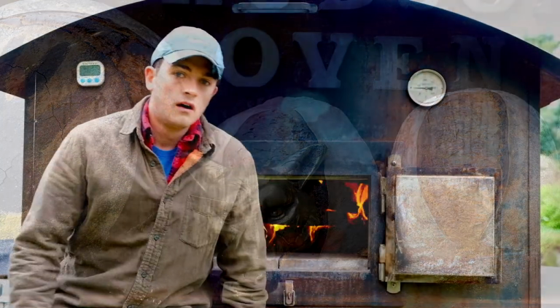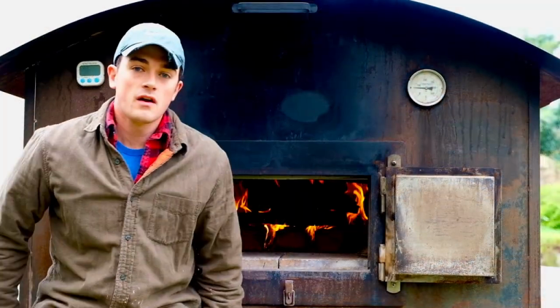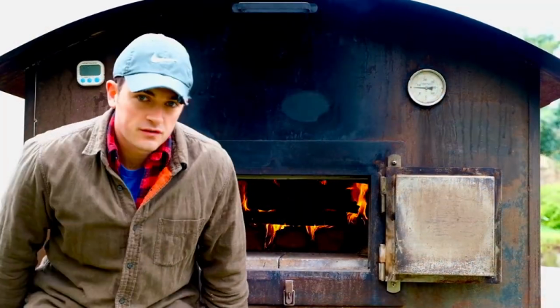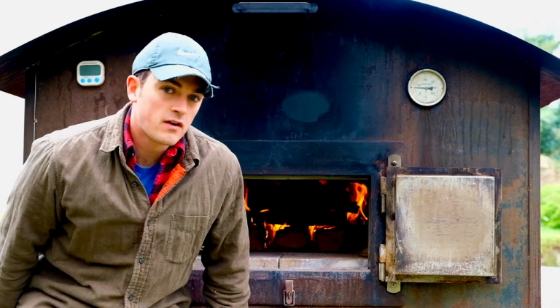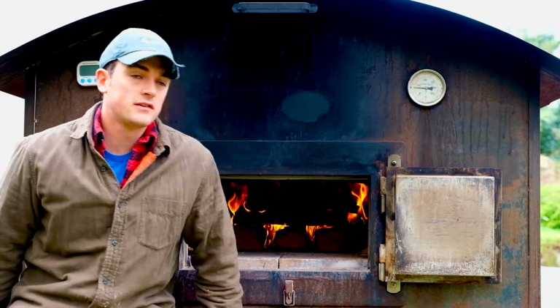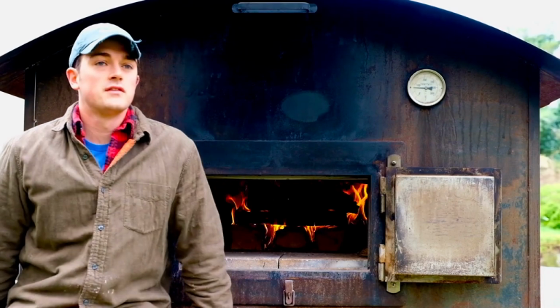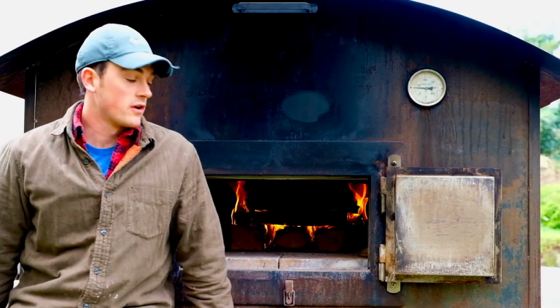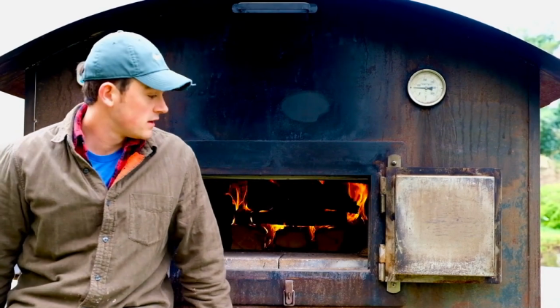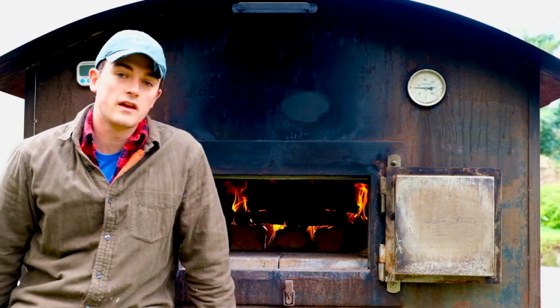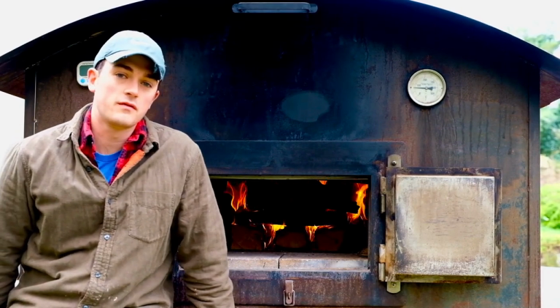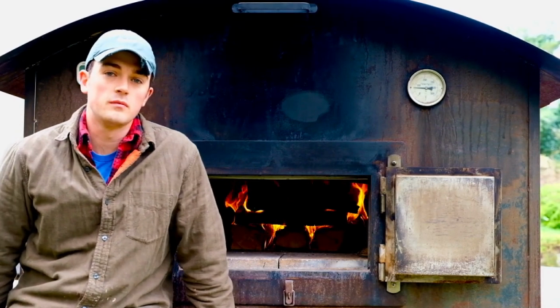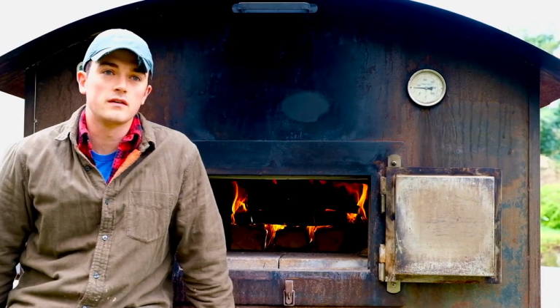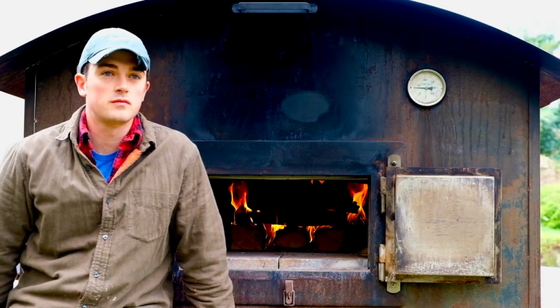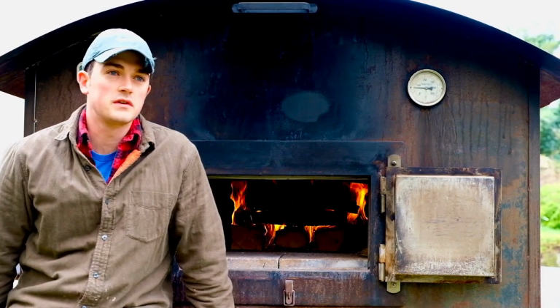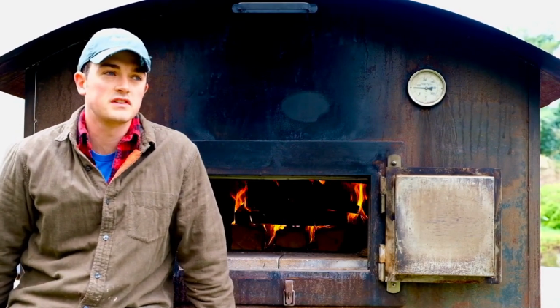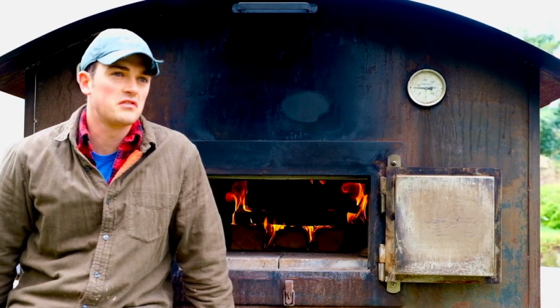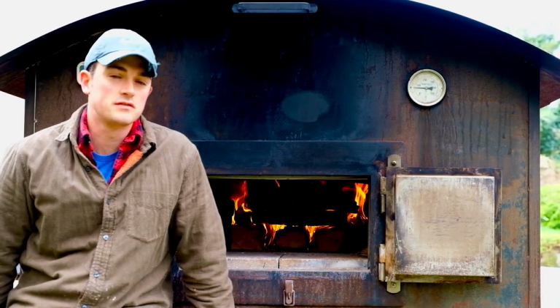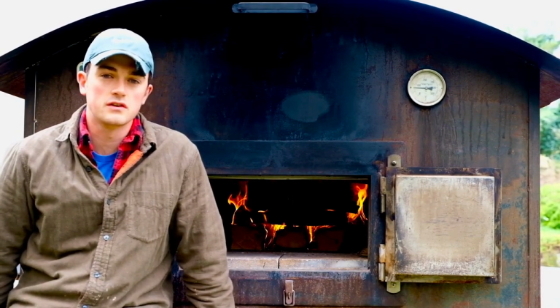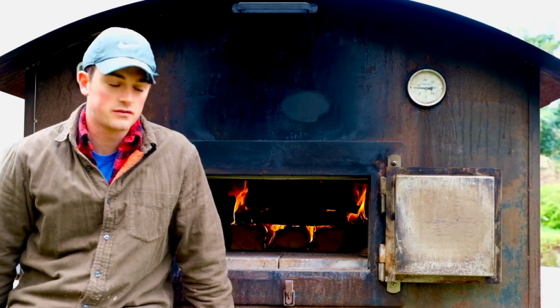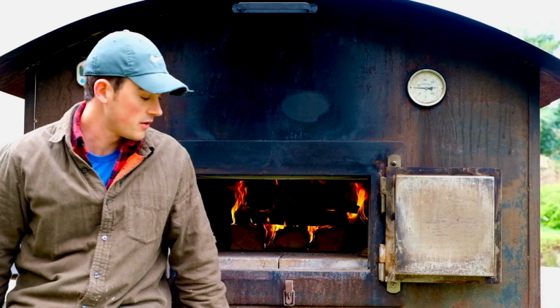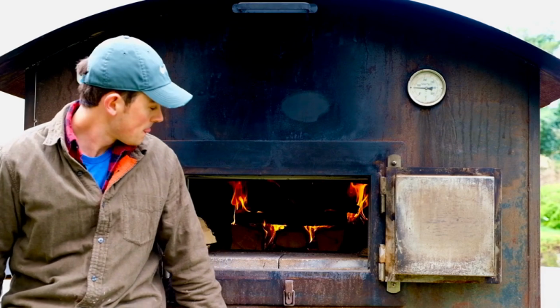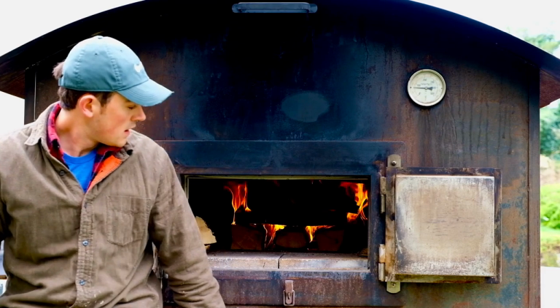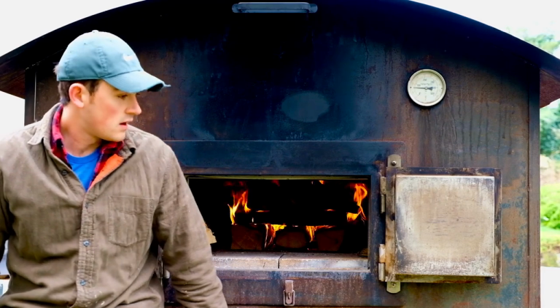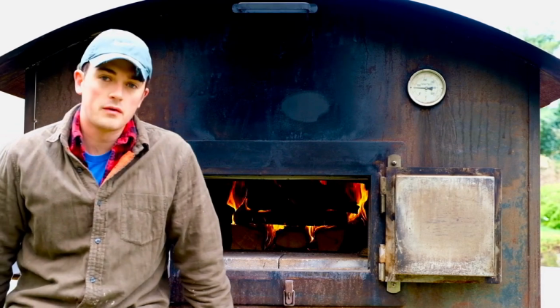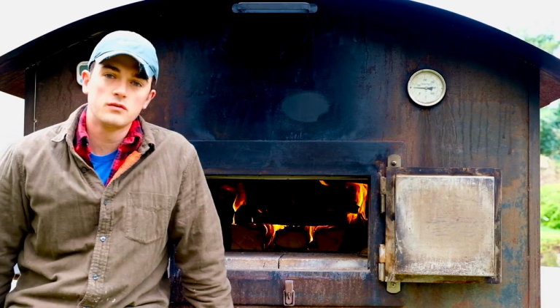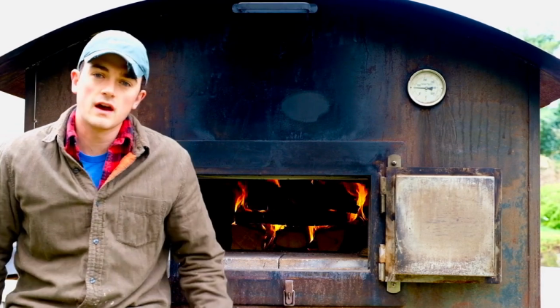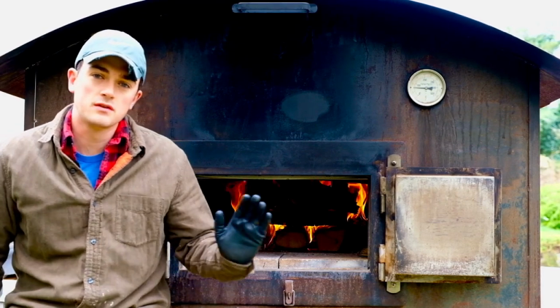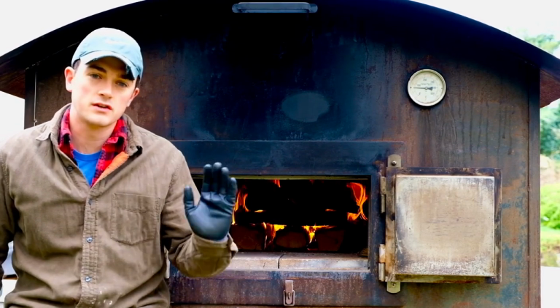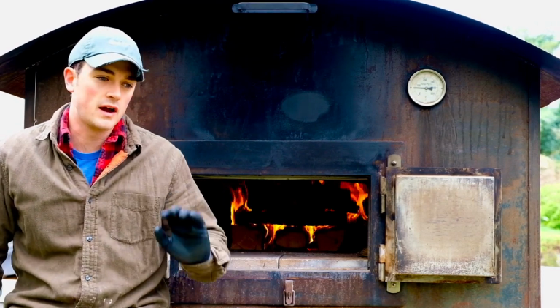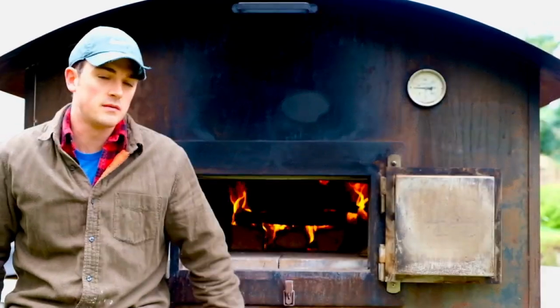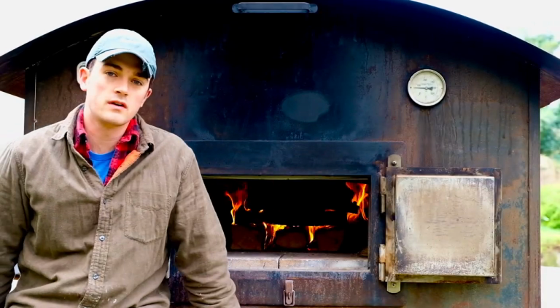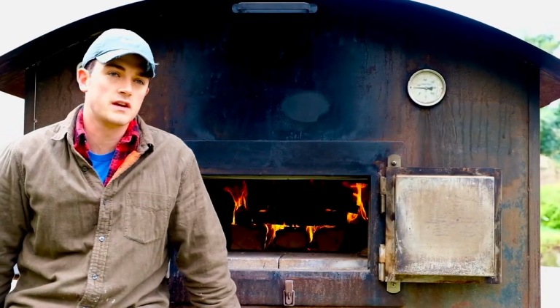We're firing up the Hudson oven this morning, getting ready for a bake of probably 60 to 70 loaves of country sourdough.